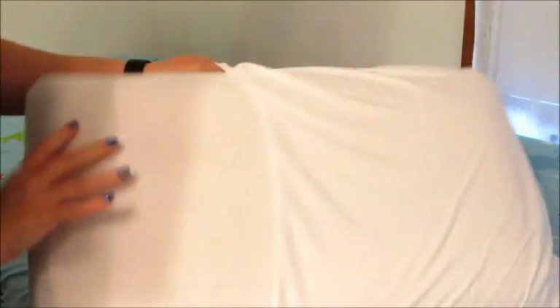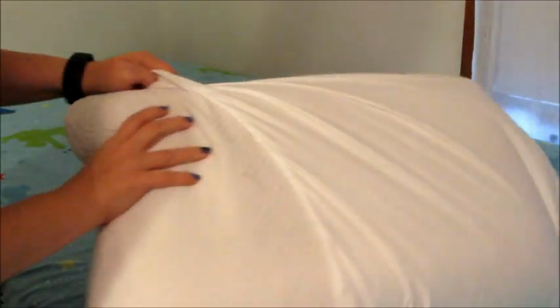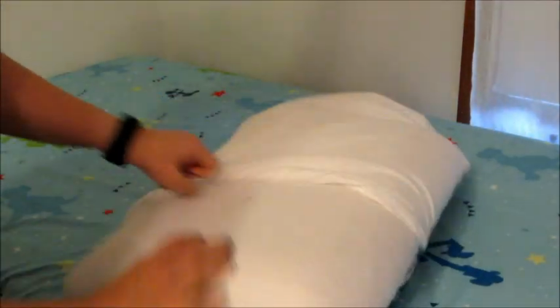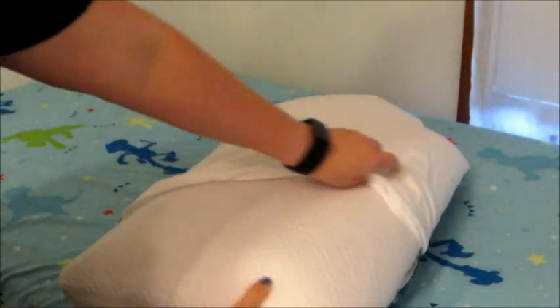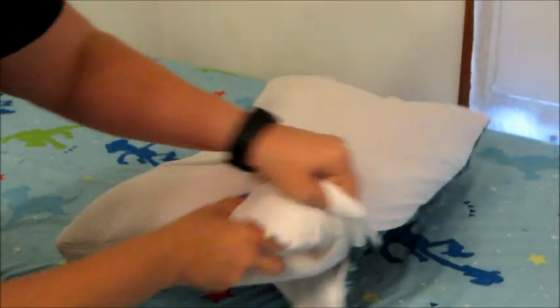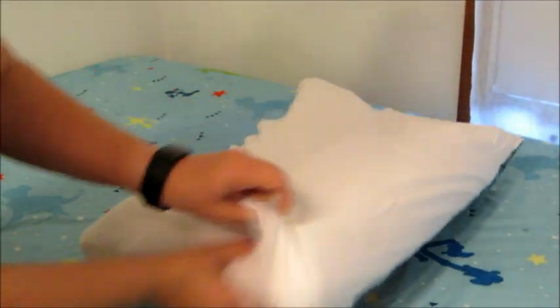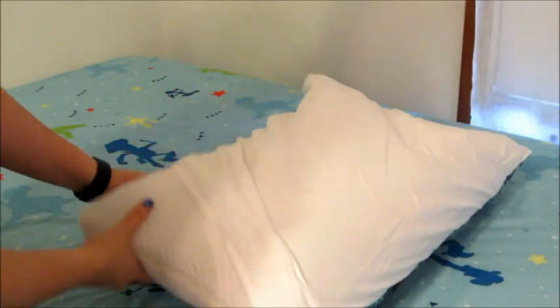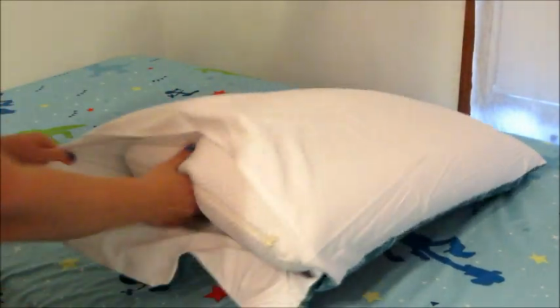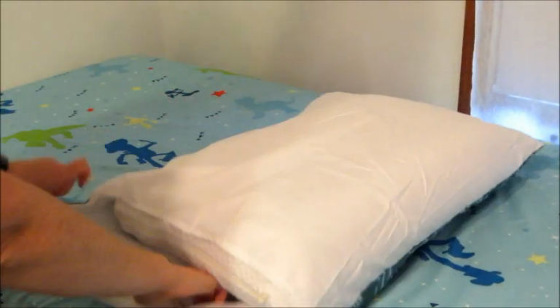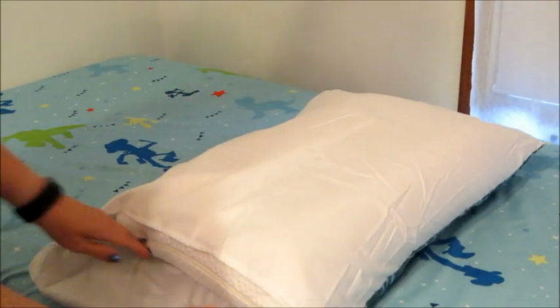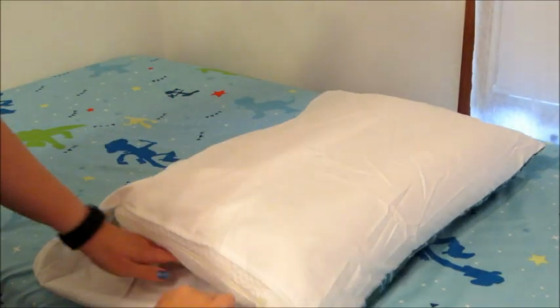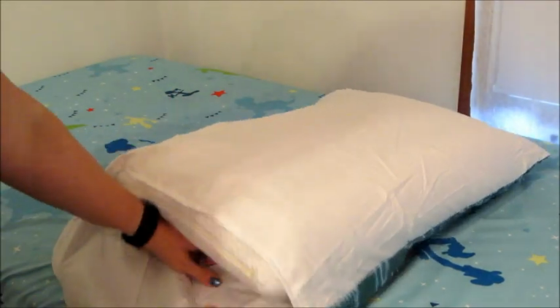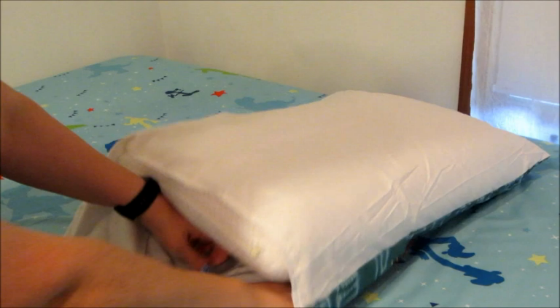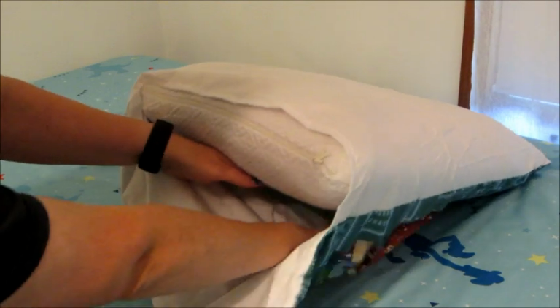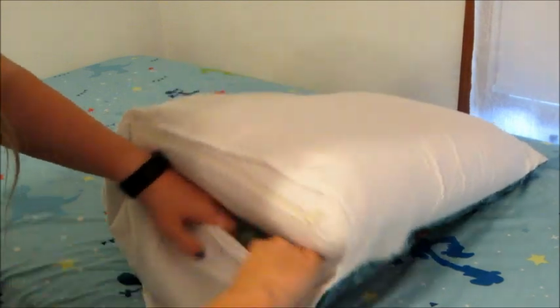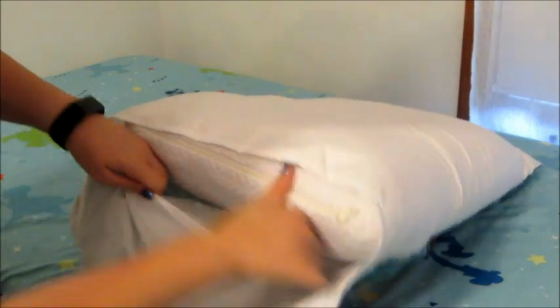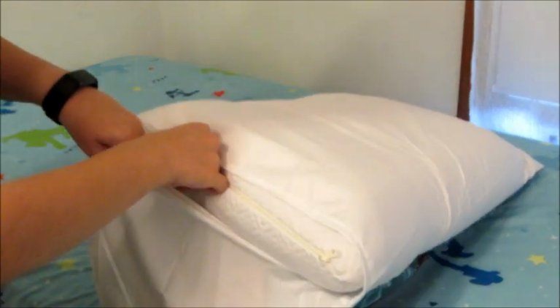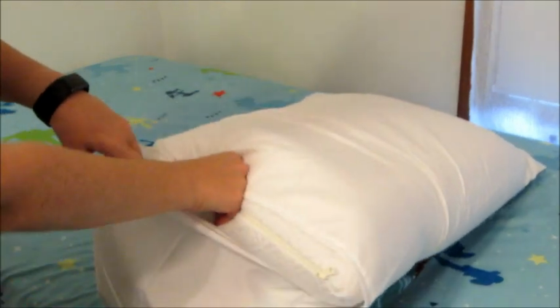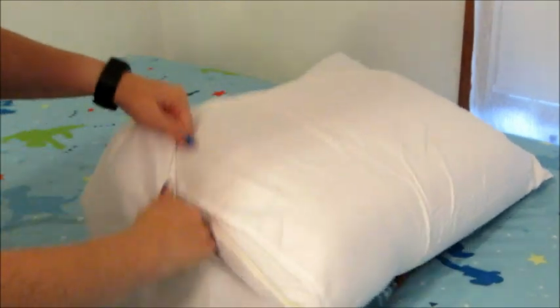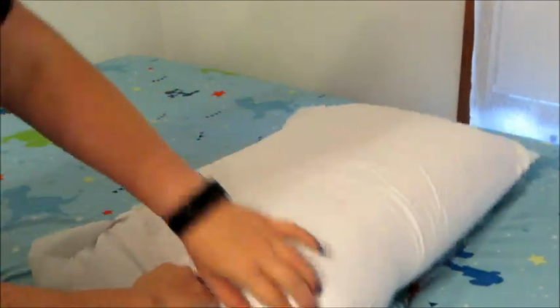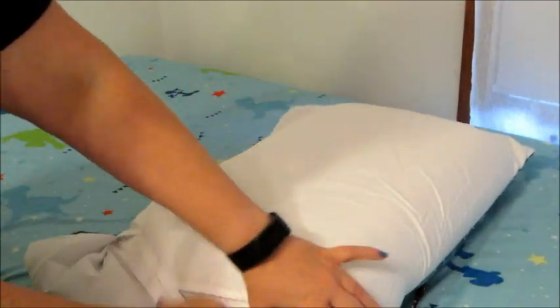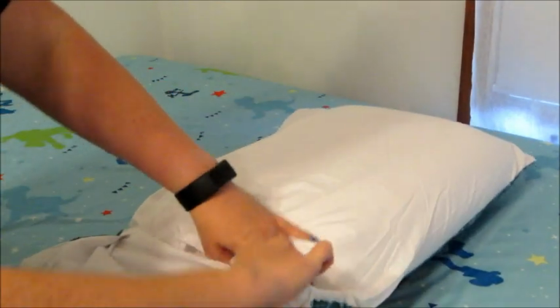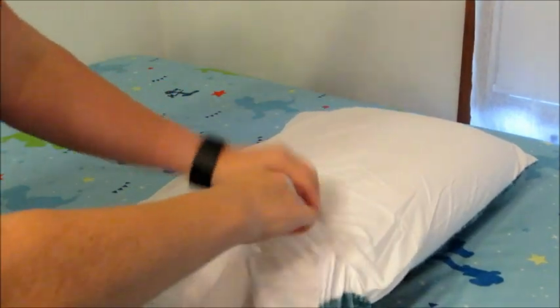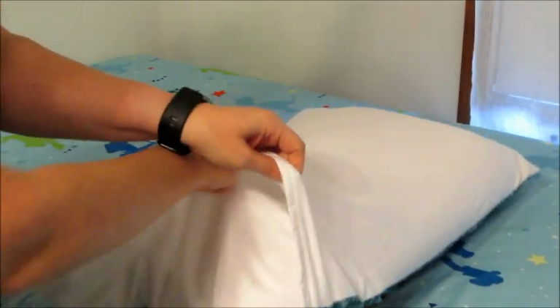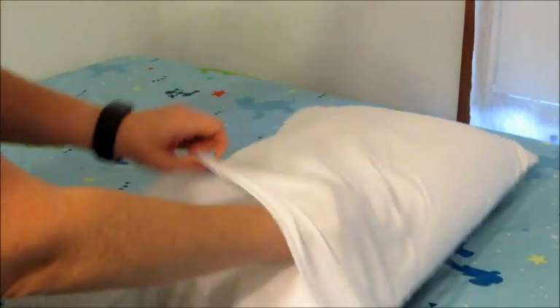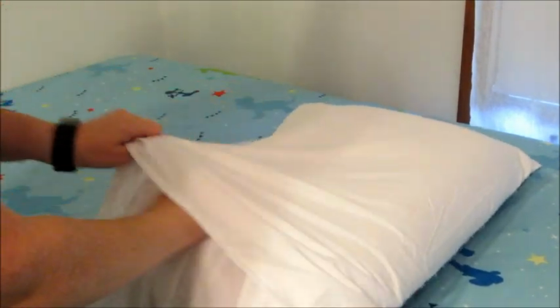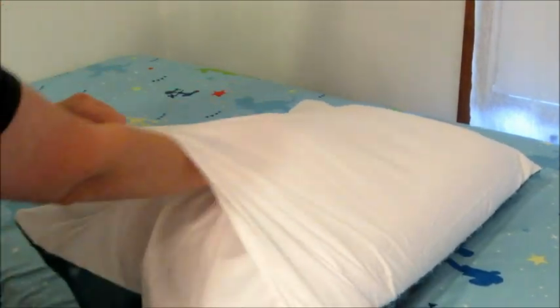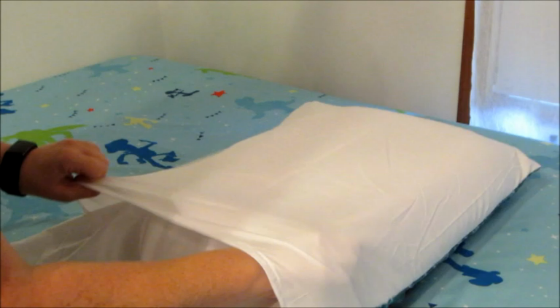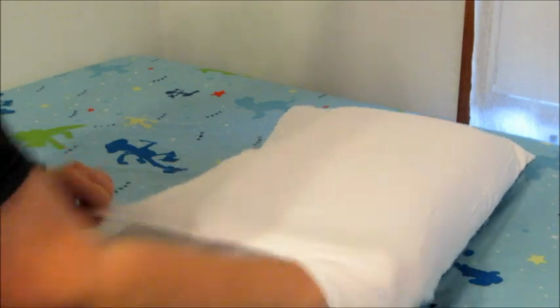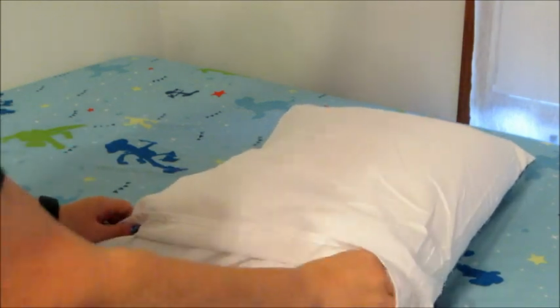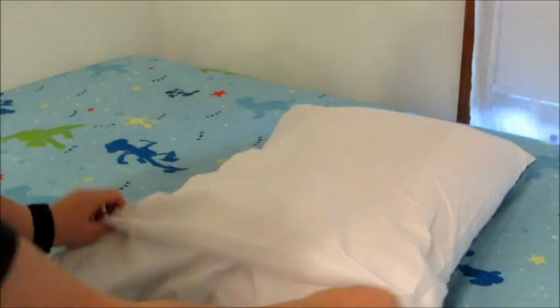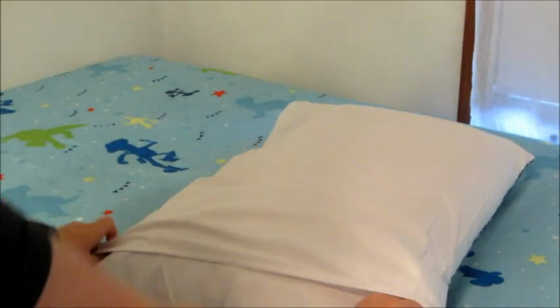Here's me putting on the pillowcase — very, very easy. You just pull that last bit over the pillow and it looks nice and neat. You can't see the pillow hanging out from one end.